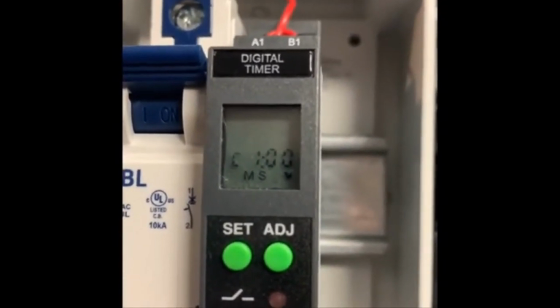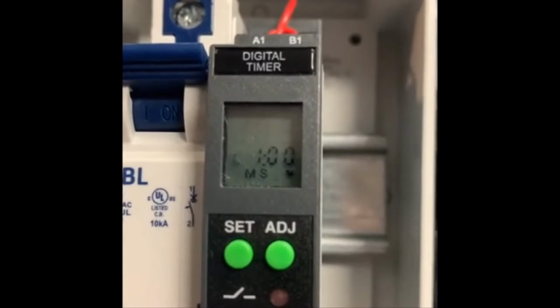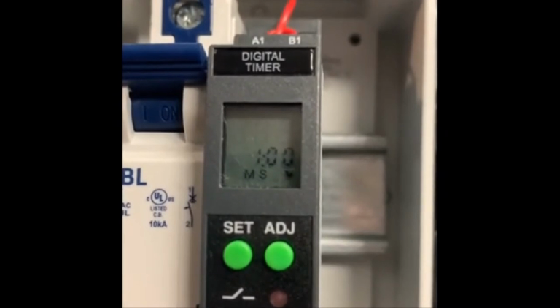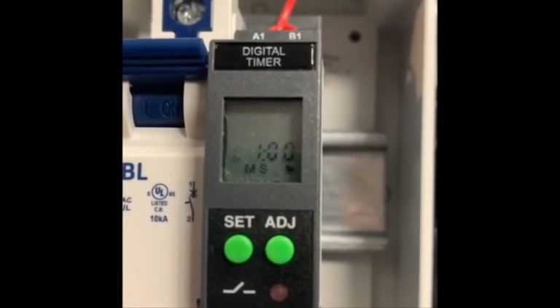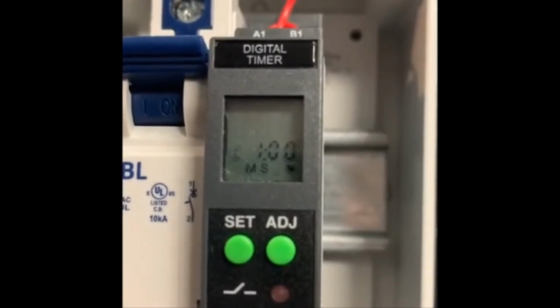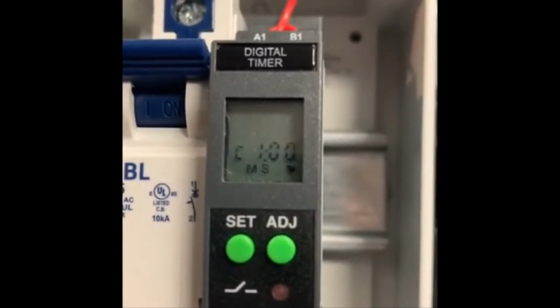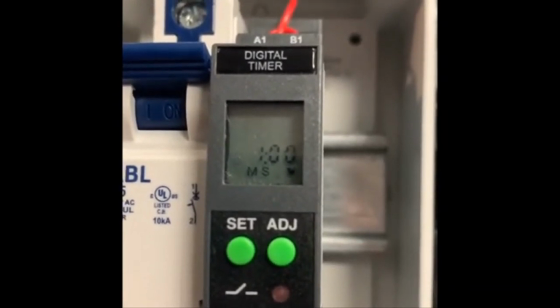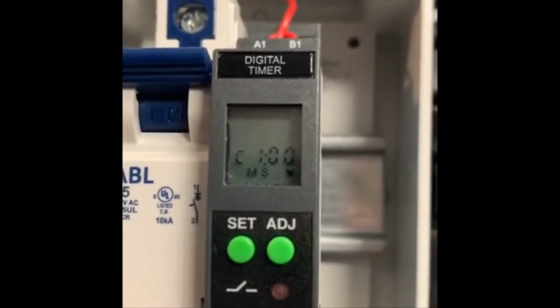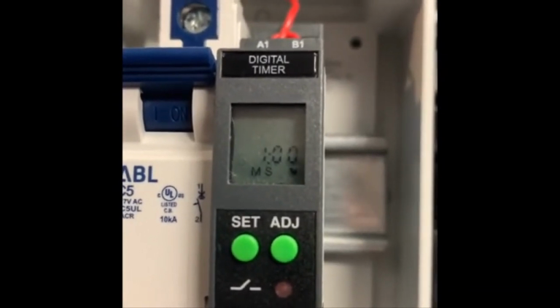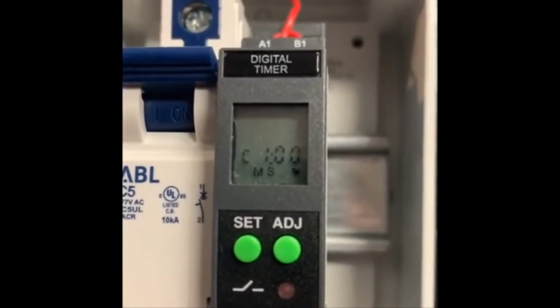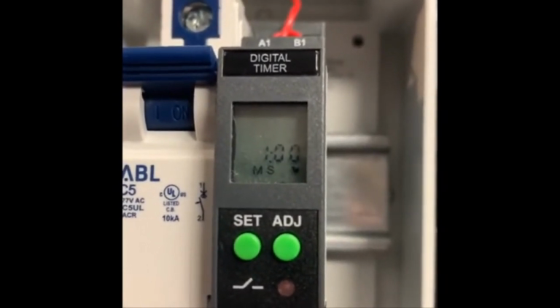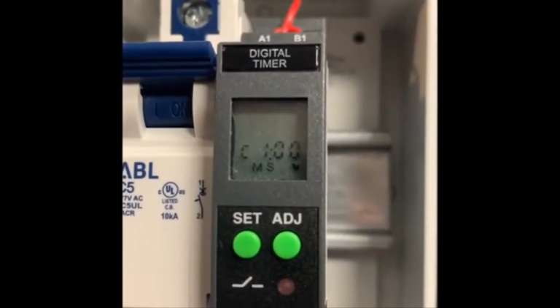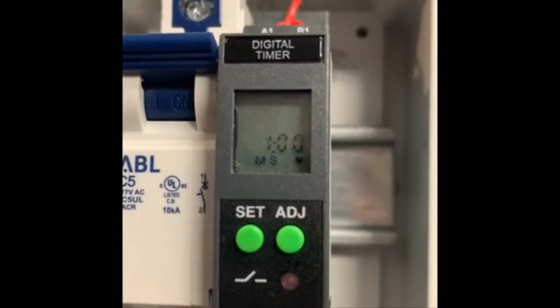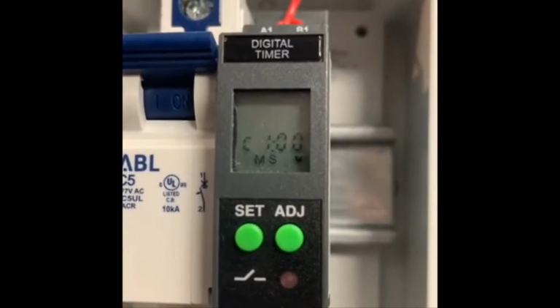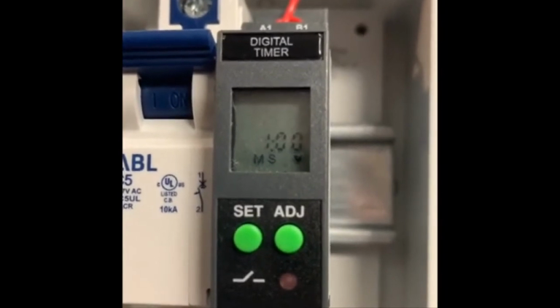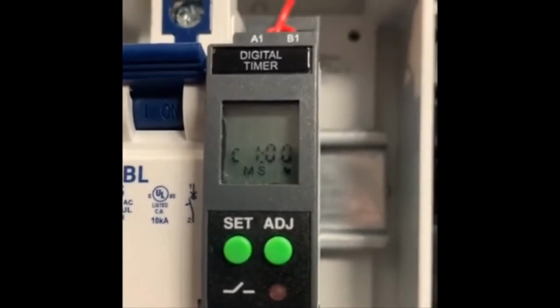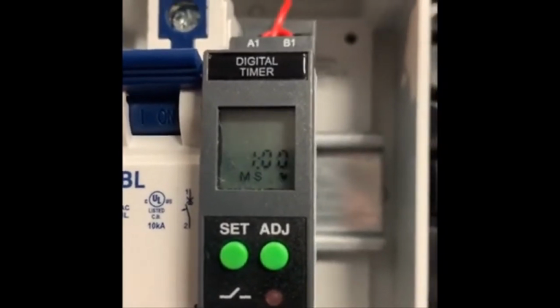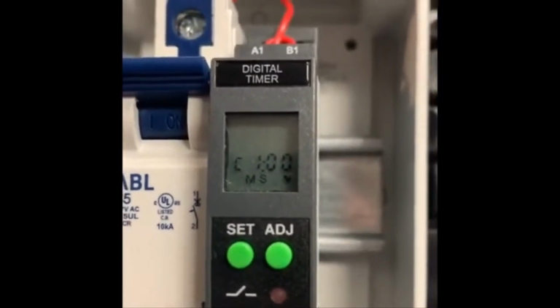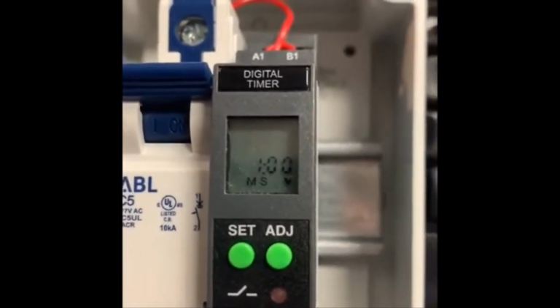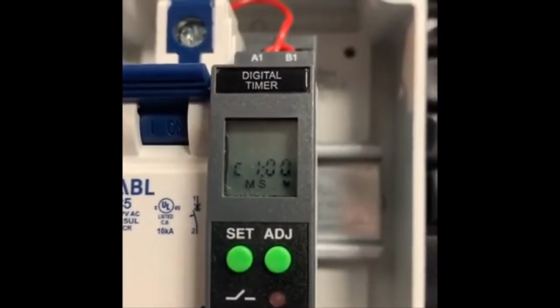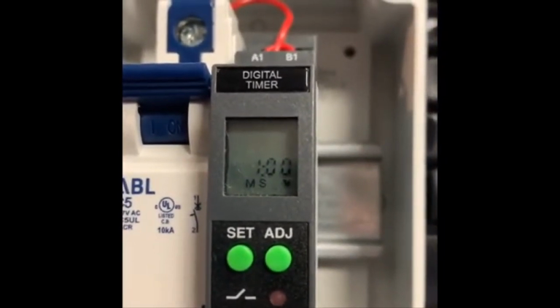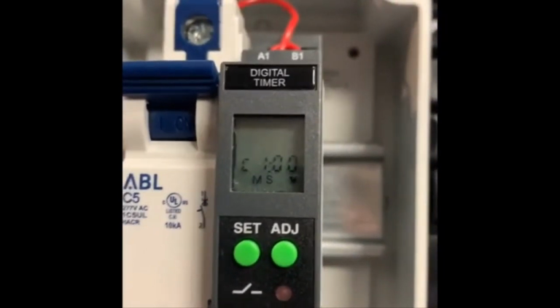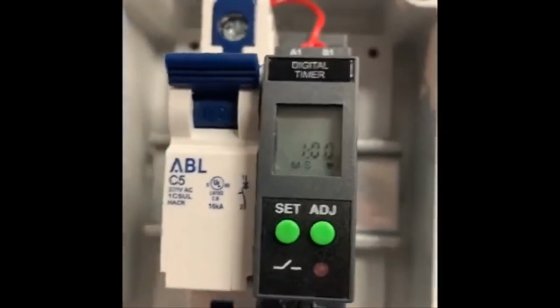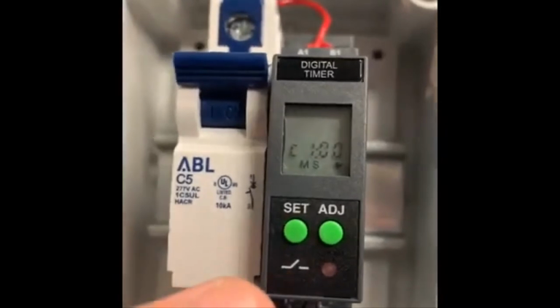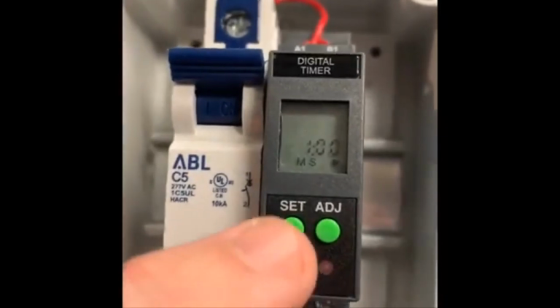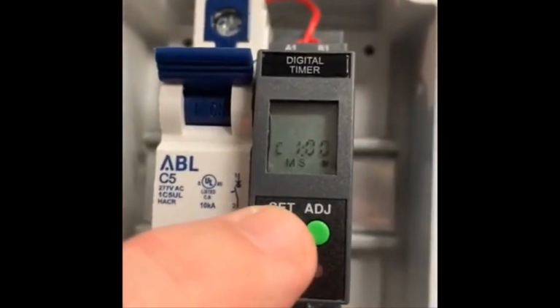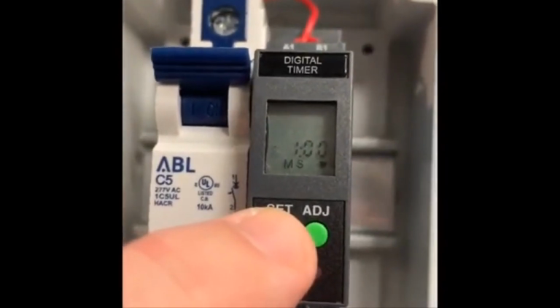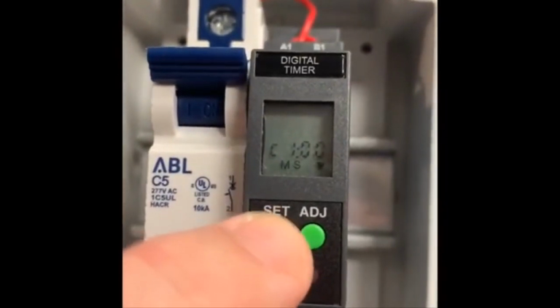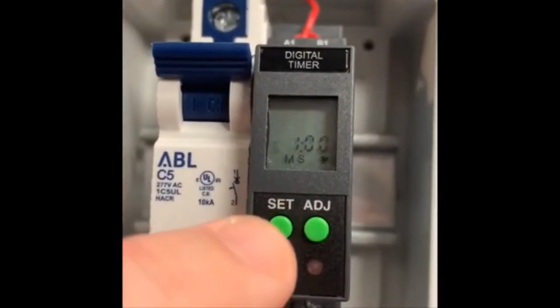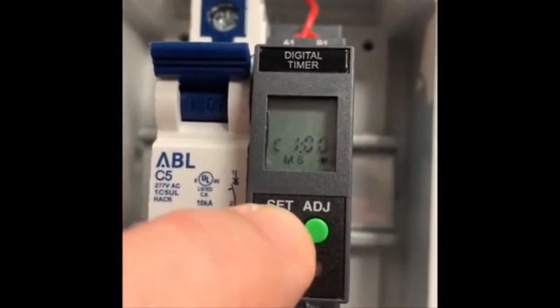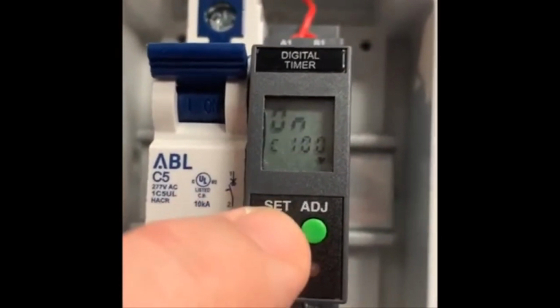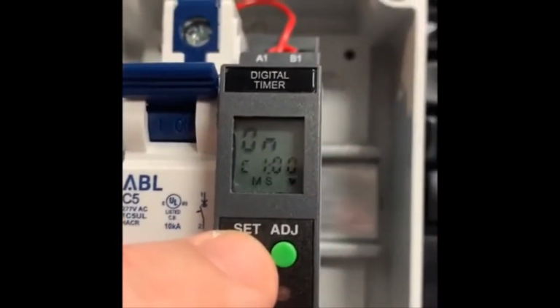Cyclic on and off is the function that we're set on, and this is the function light that's blinking right now. So if that is the correct choice, all we have to do is press the set button.